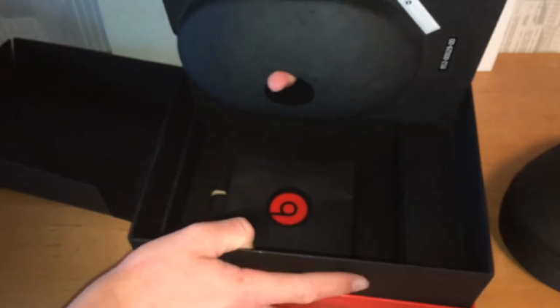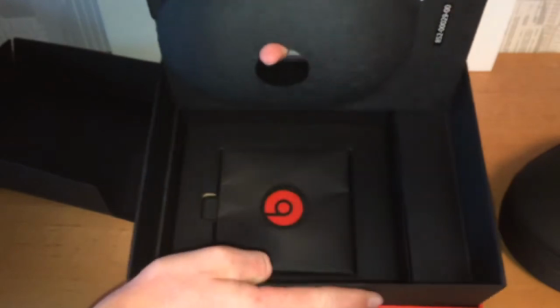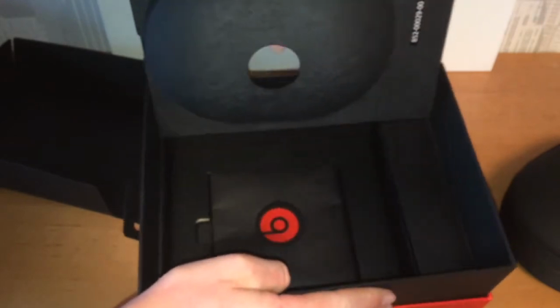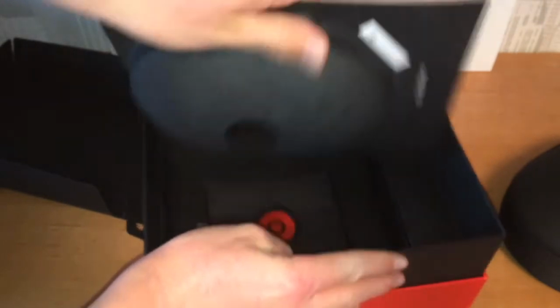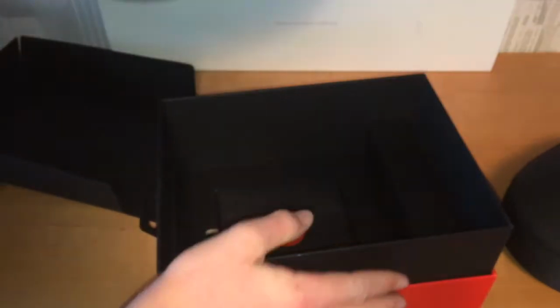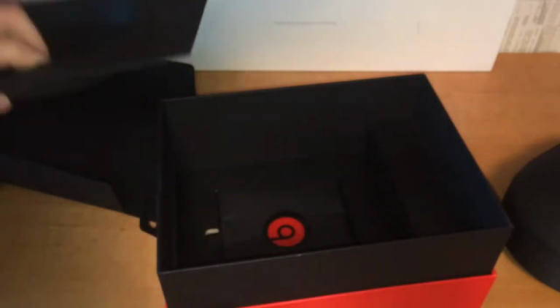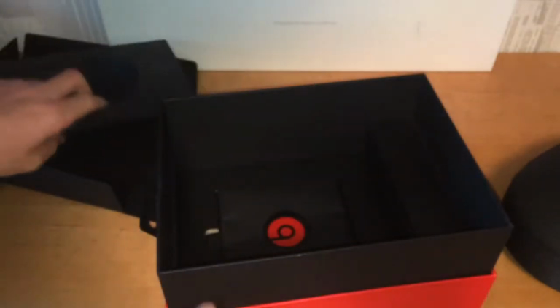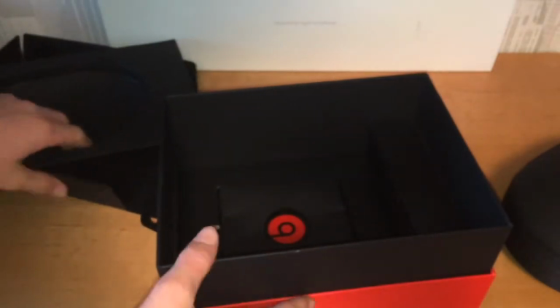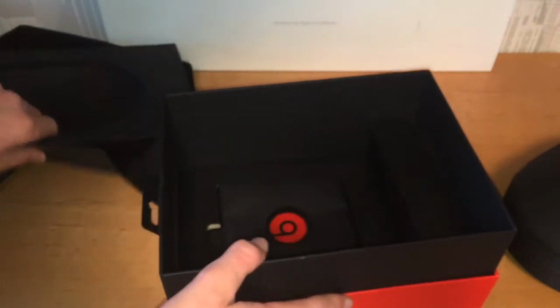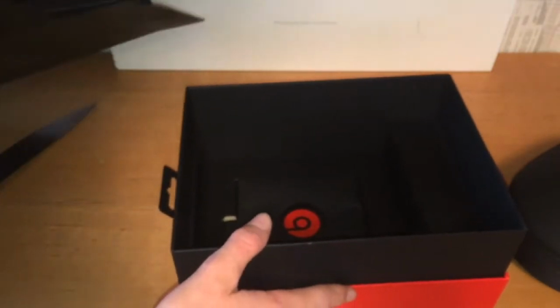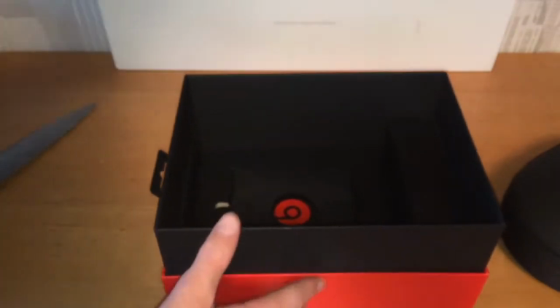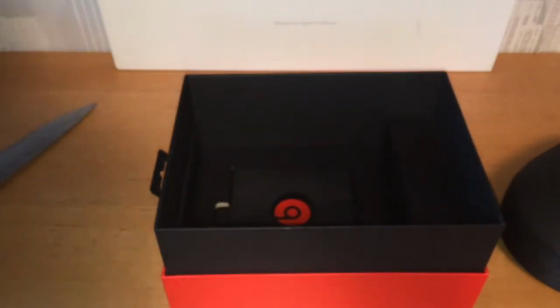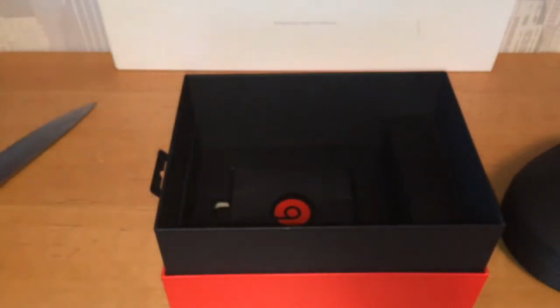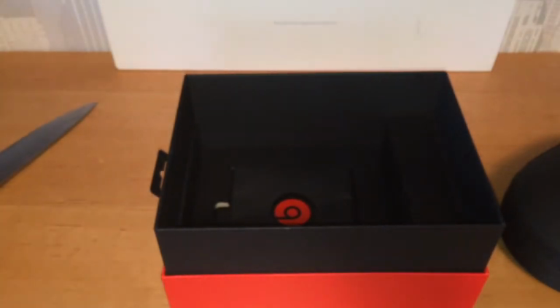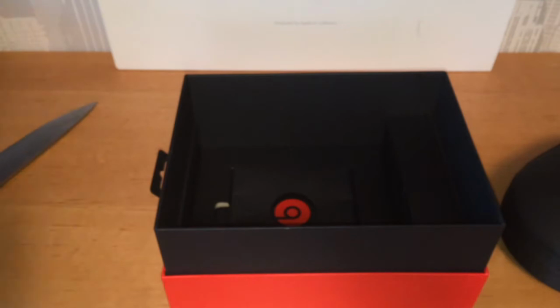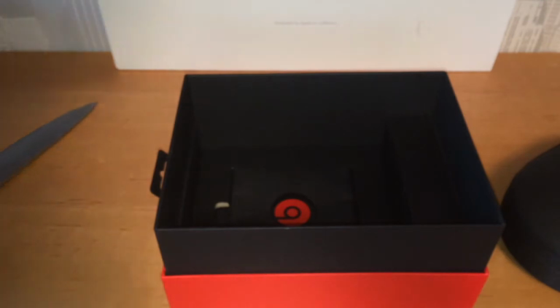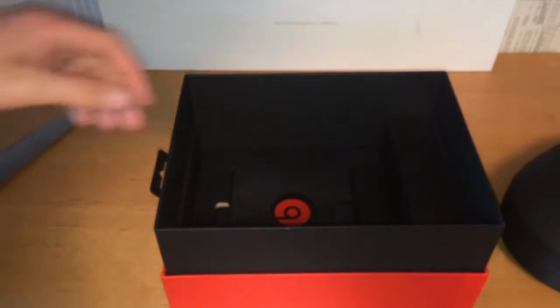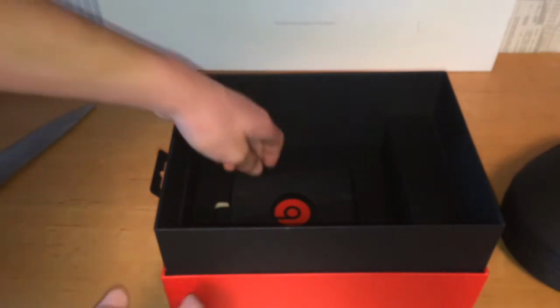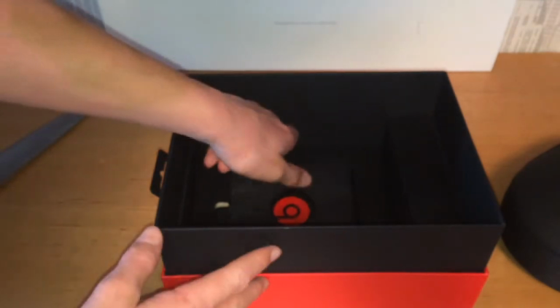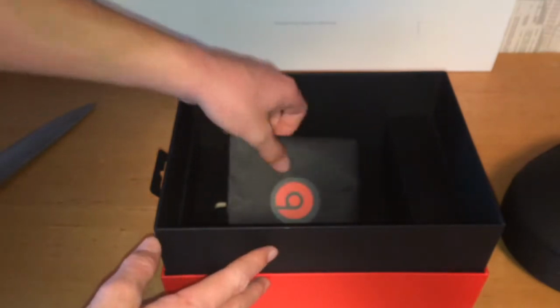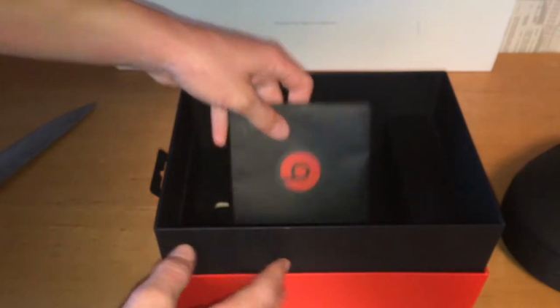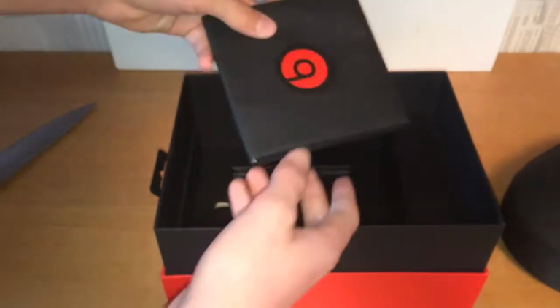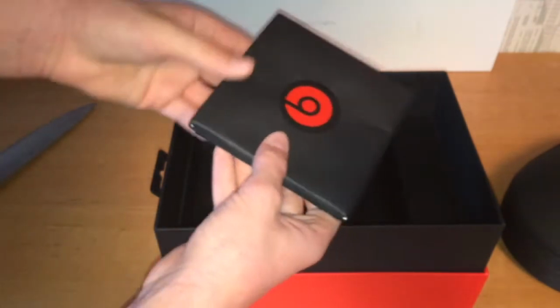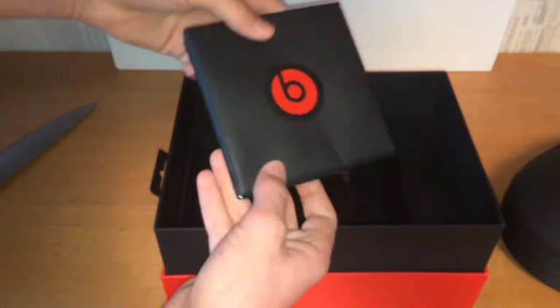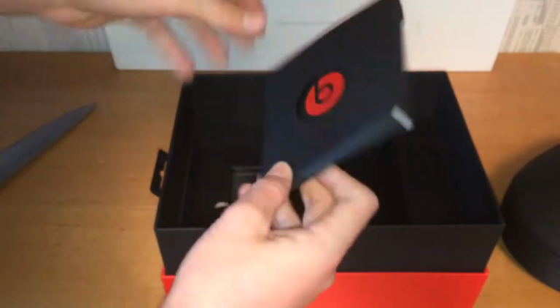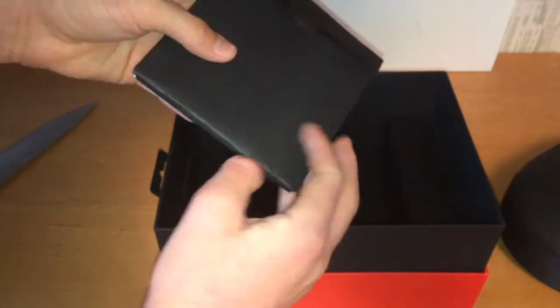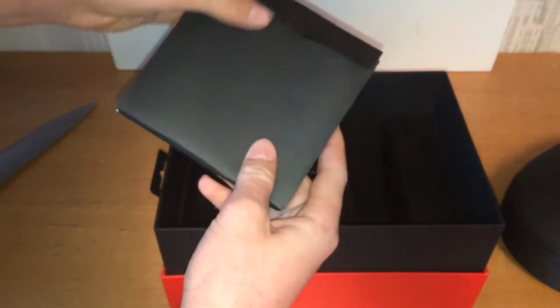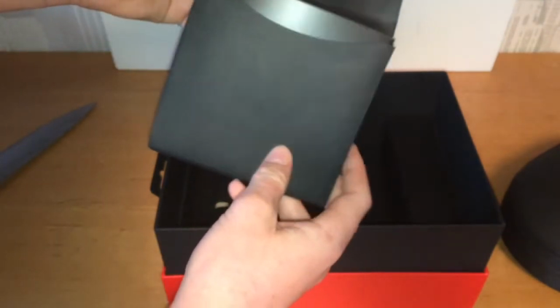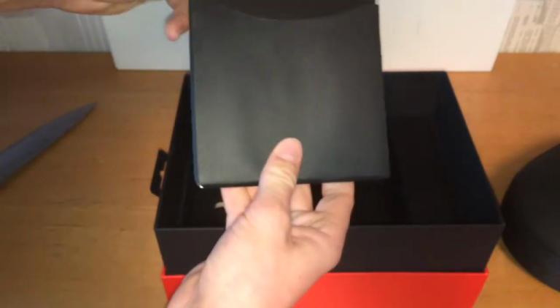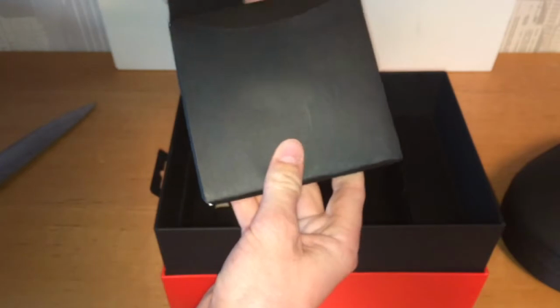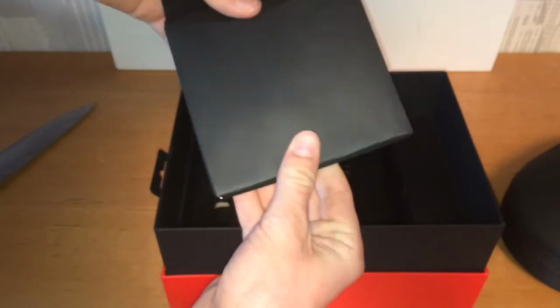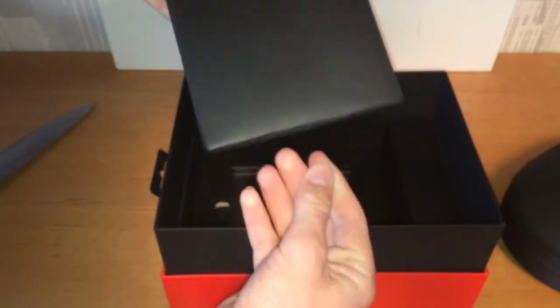There's a little tray that was holding it. Take that out. And here we have some paperwork on the bottom. Nice pouch for this one as well.